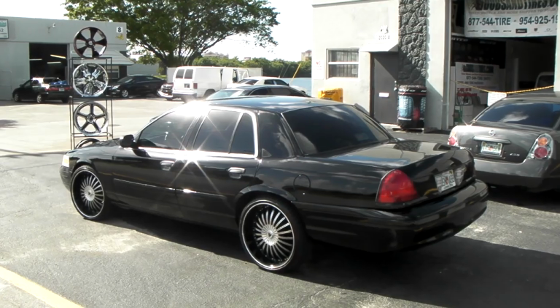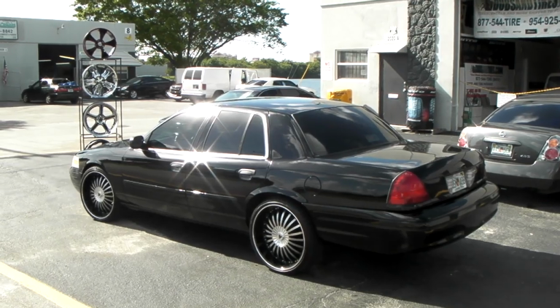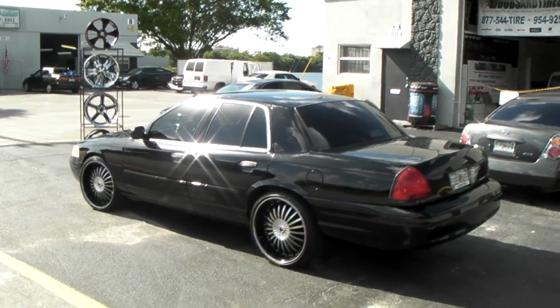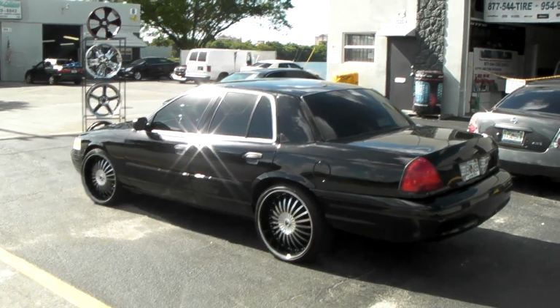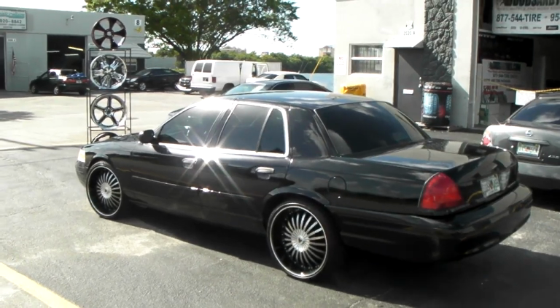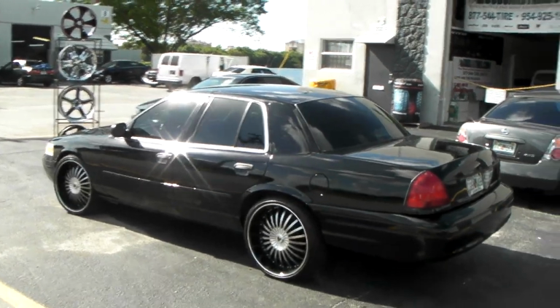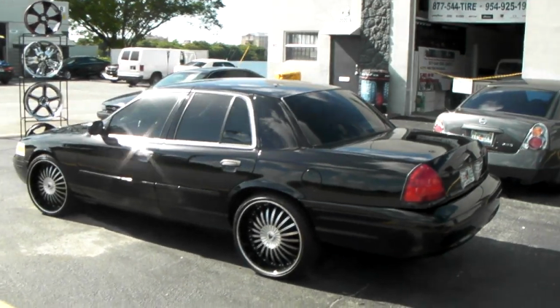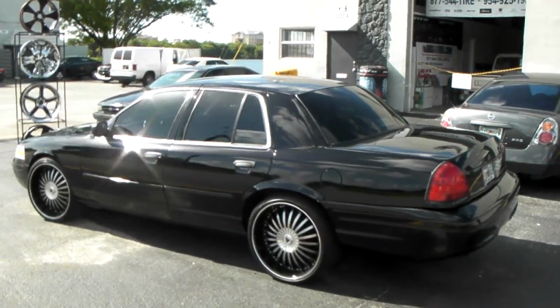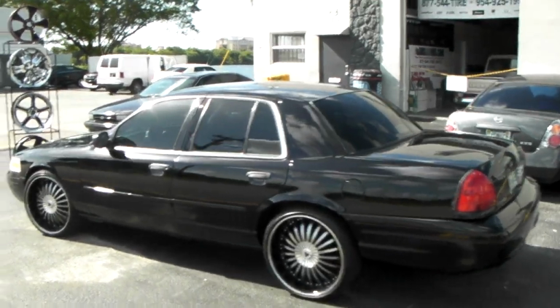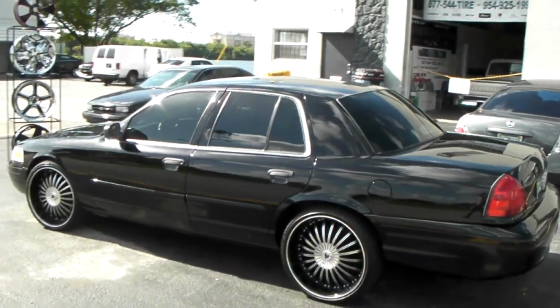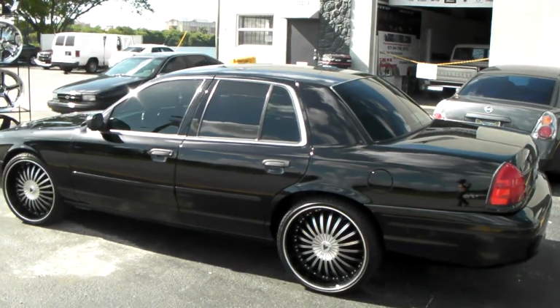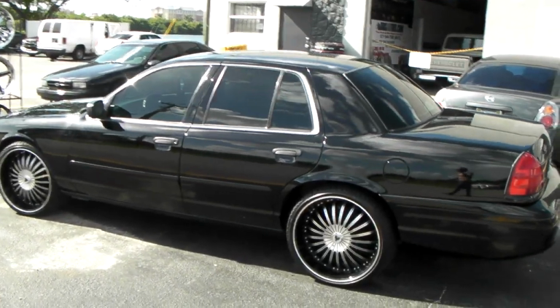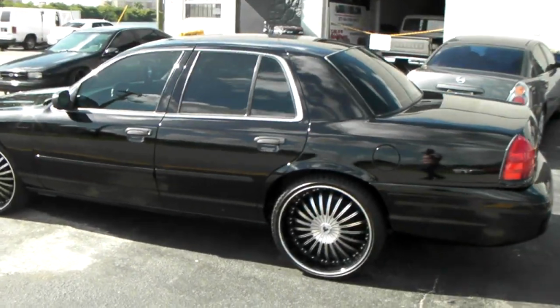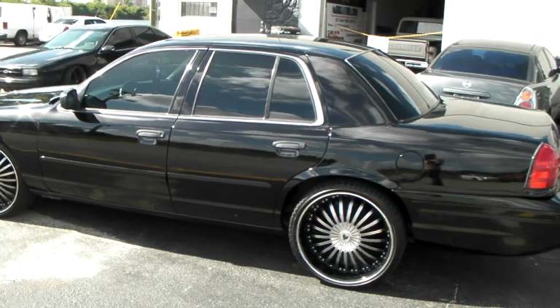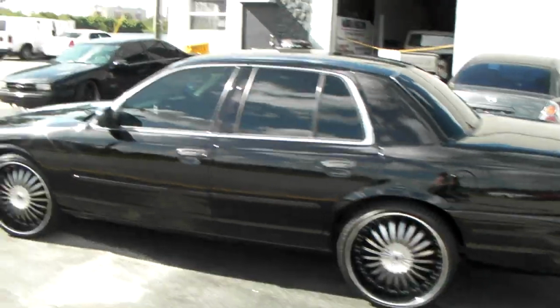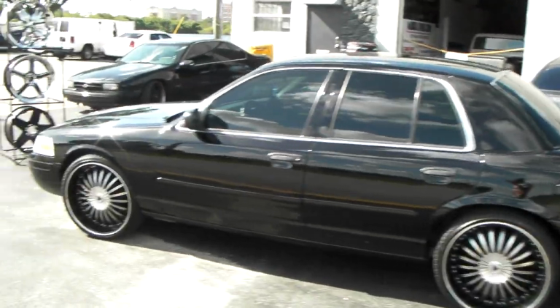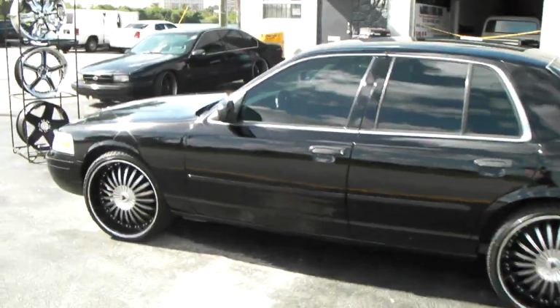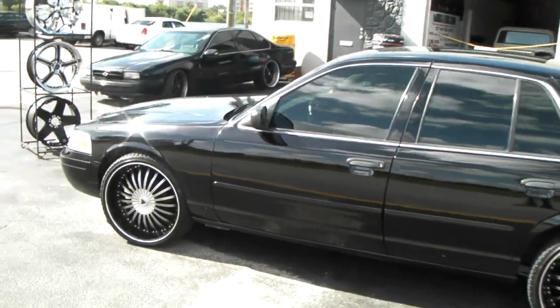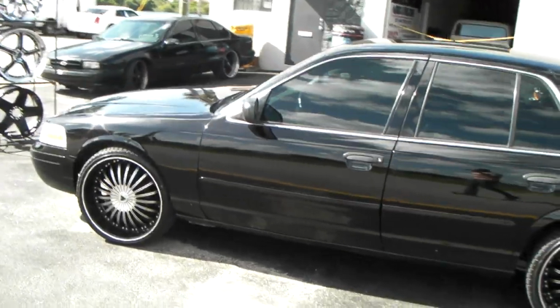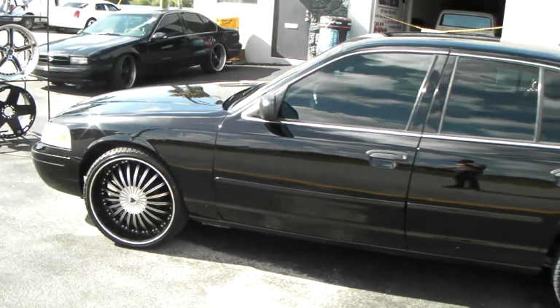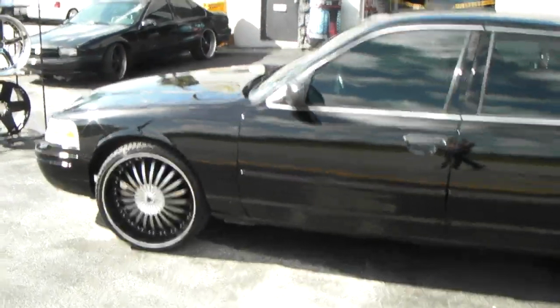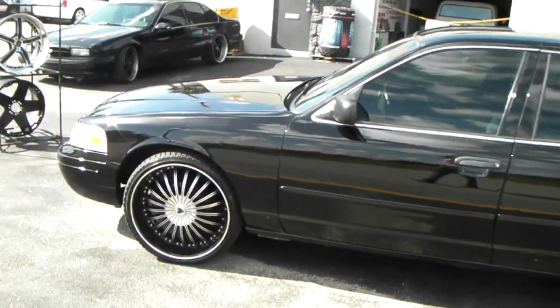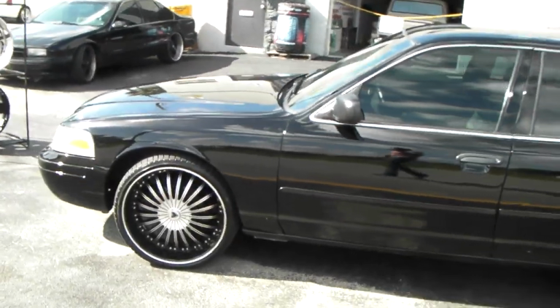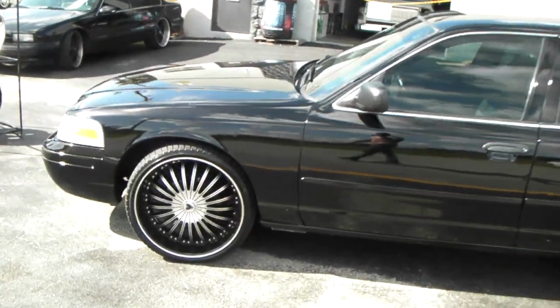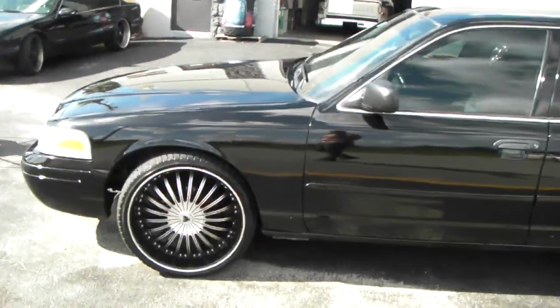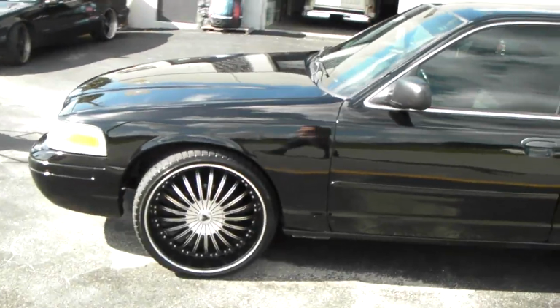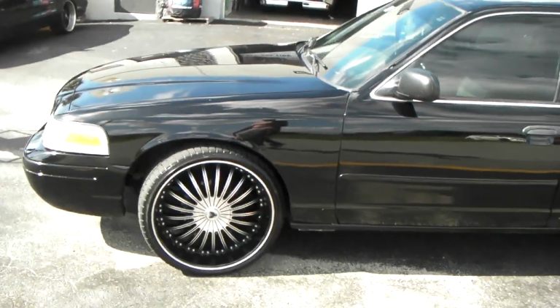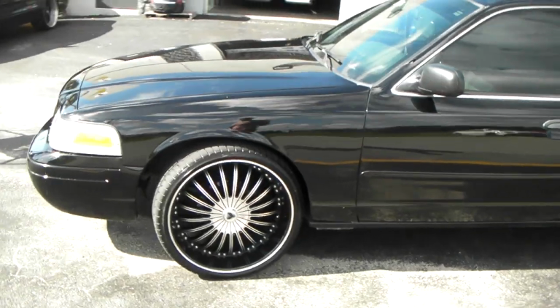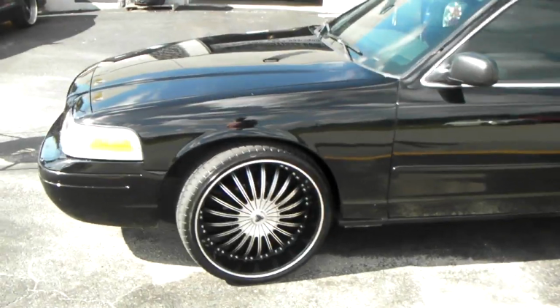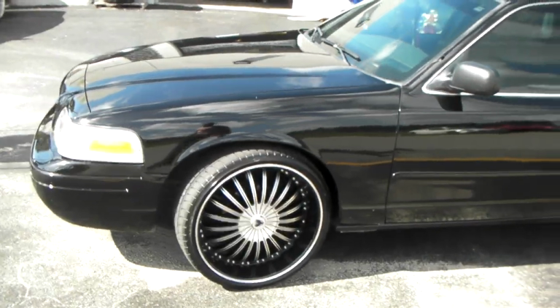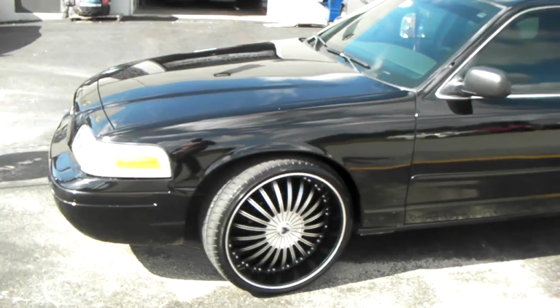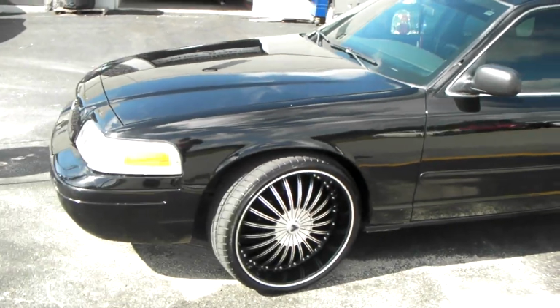It's your boy KB from Dublin Tires TV at DublinTires.com. Tires, wheels, and more shipped through your door. Find us online at DublinTires.com or call us at 877-544-8473.